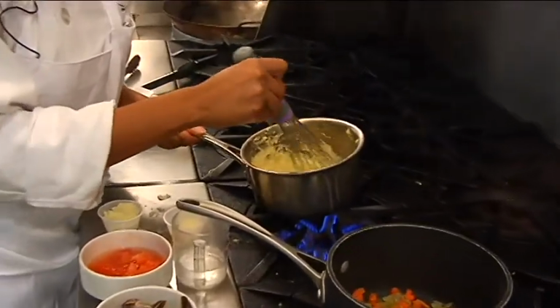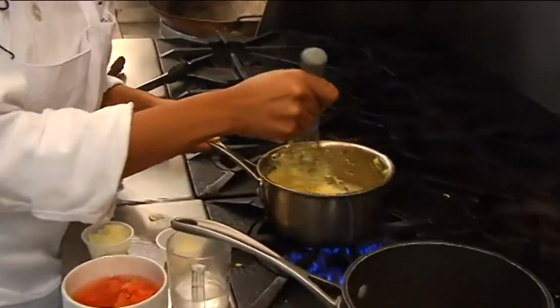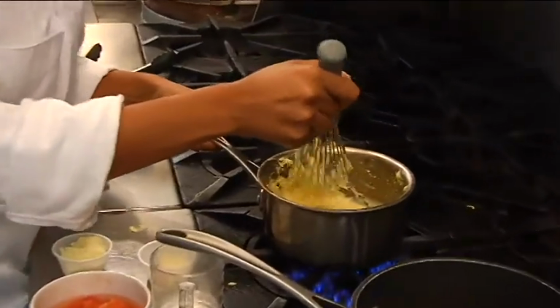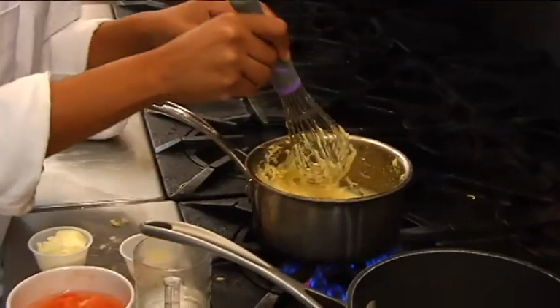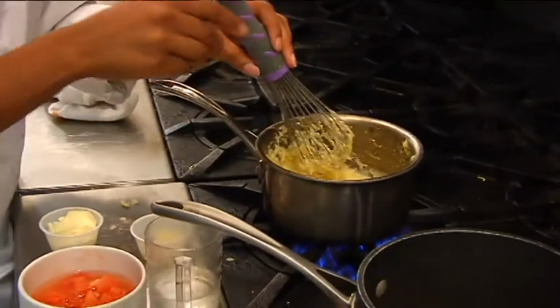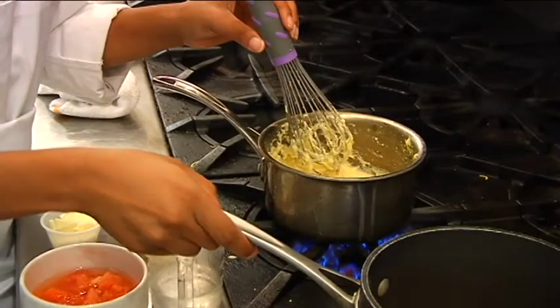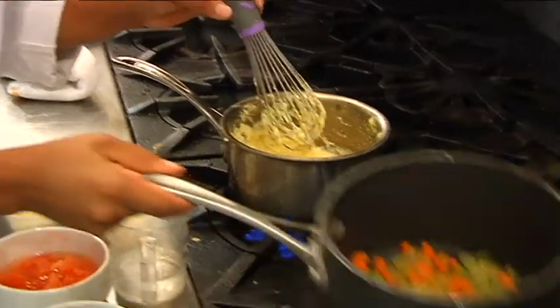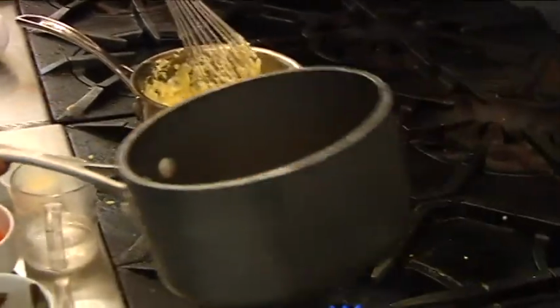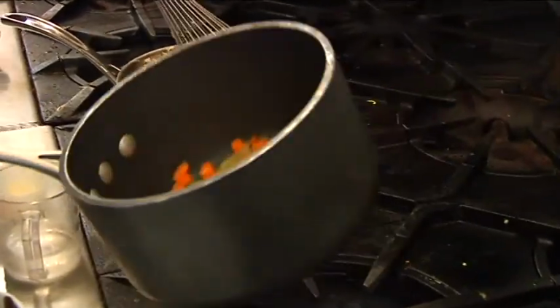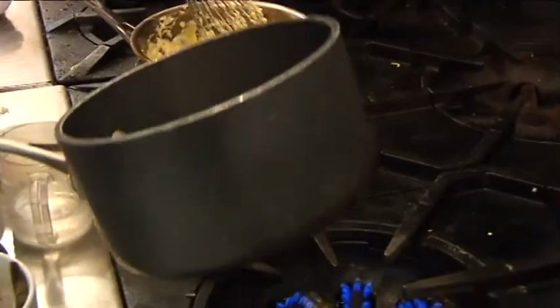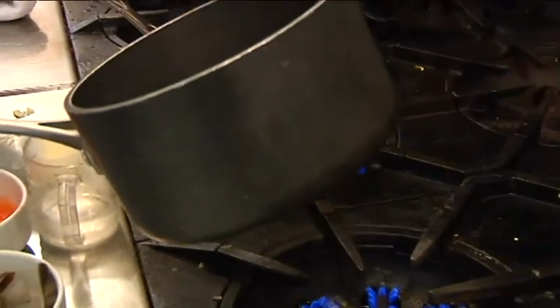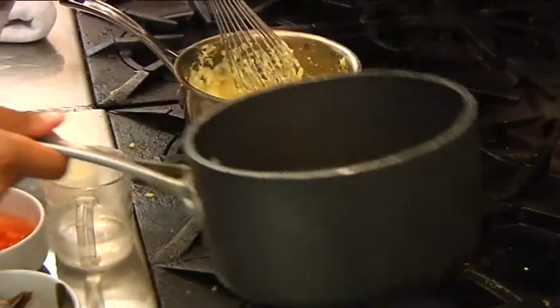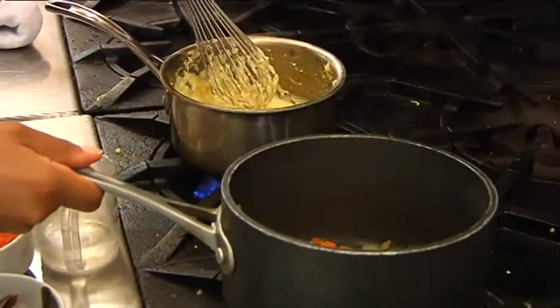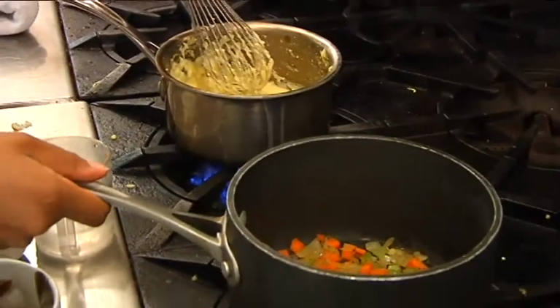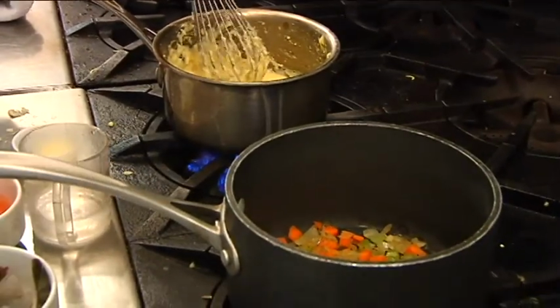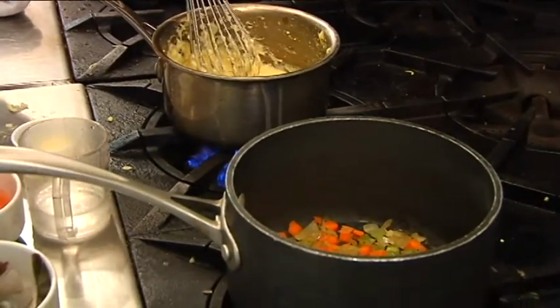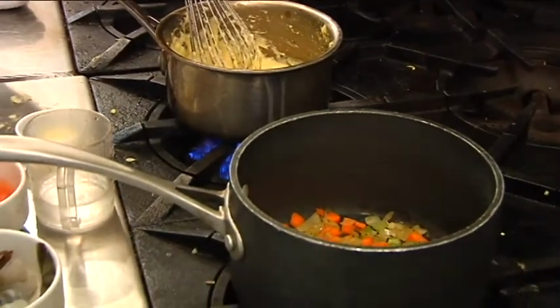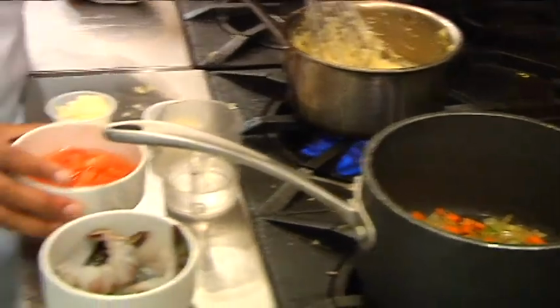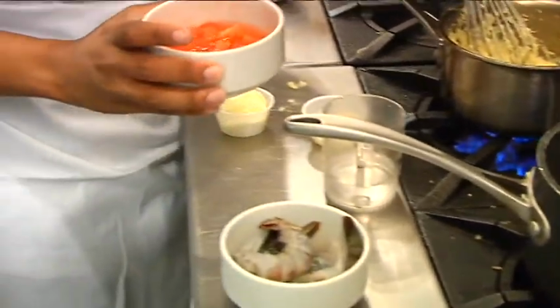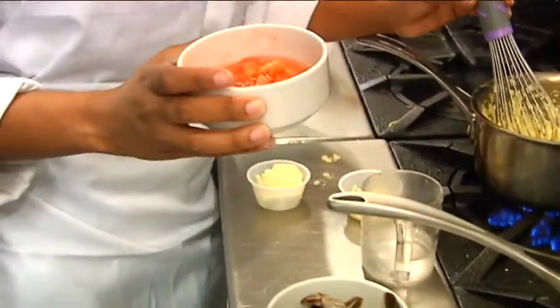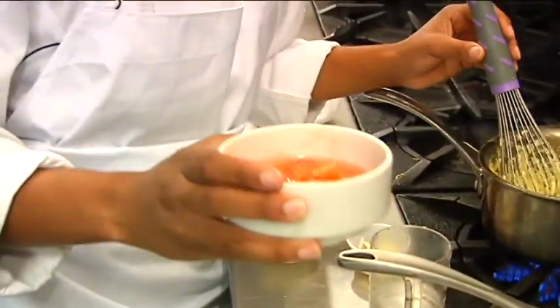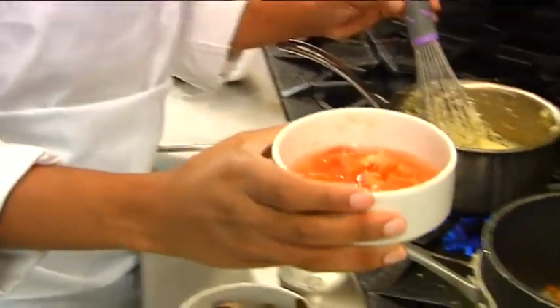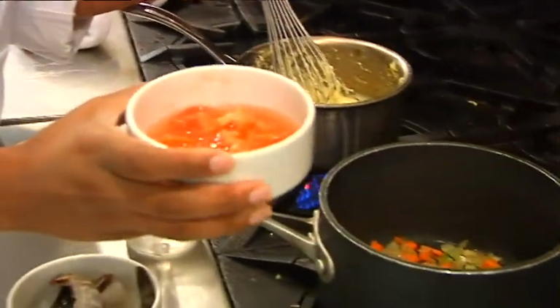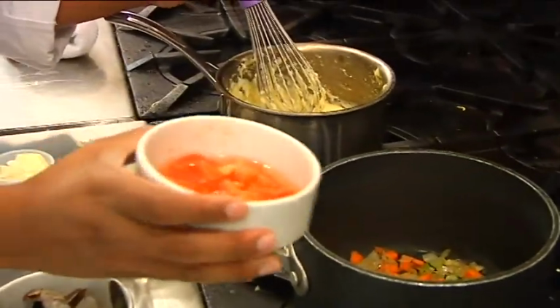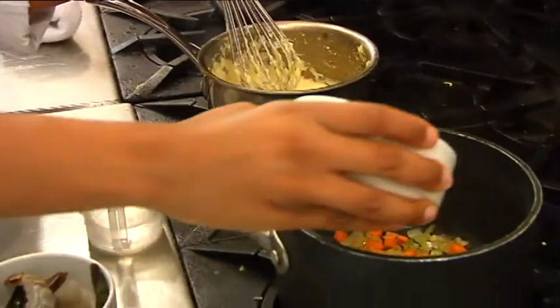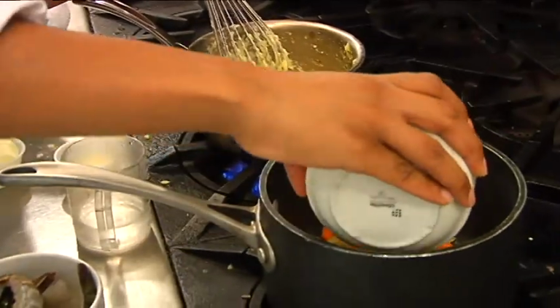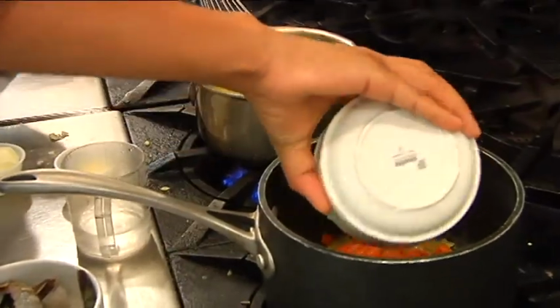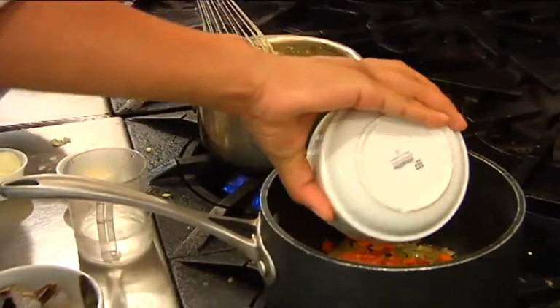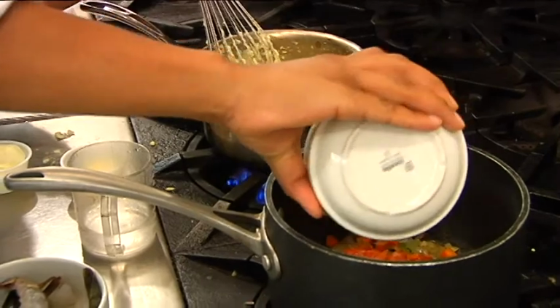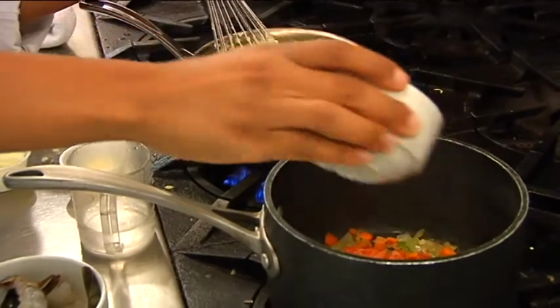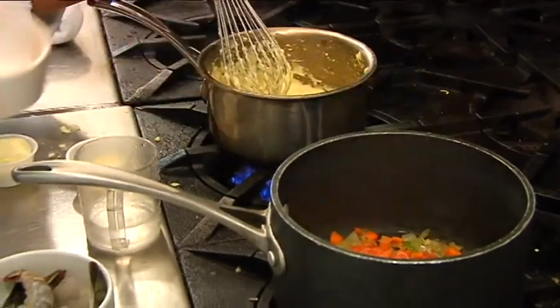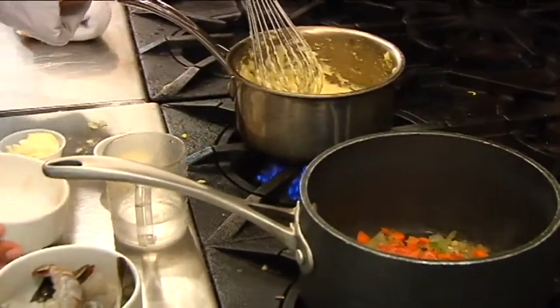Very nice and creamy. And then this is your sweated vegetables — celery, carrots, and onions. And then you'll be adding a tomato and chicken-based mixture into the dish. We just chopped up some celery, onion, and carrots — that whole thing.